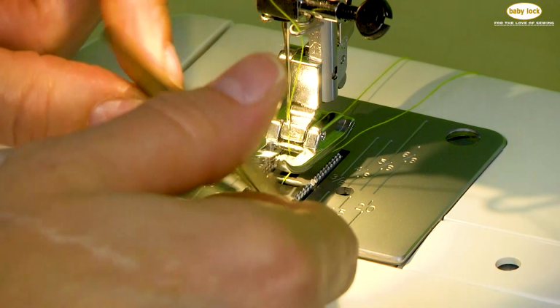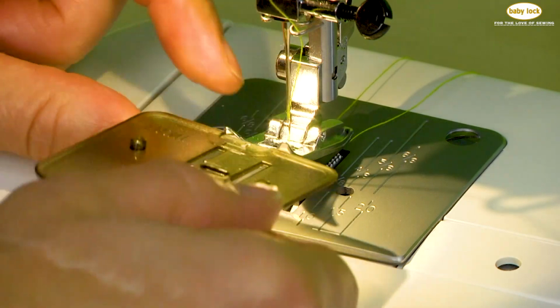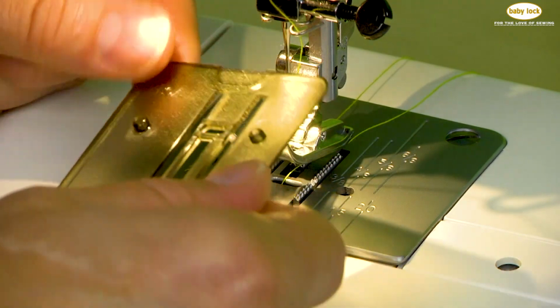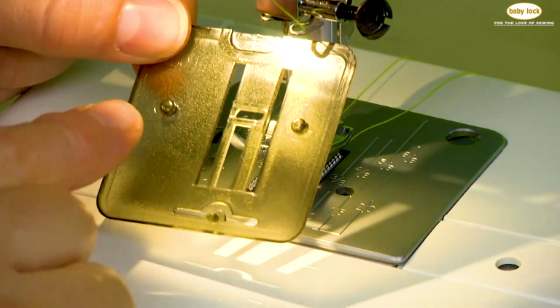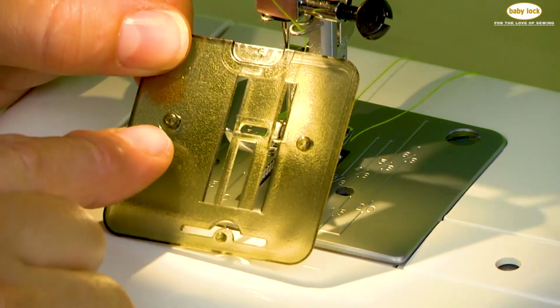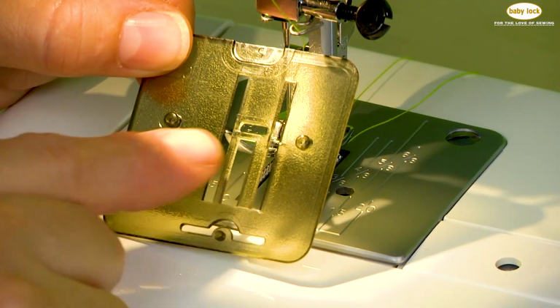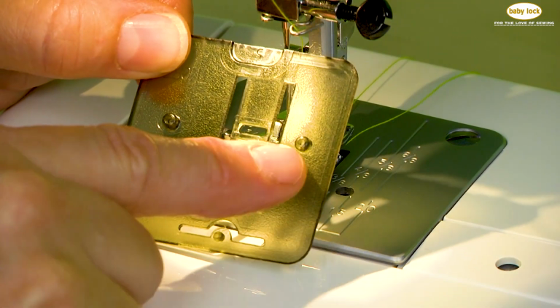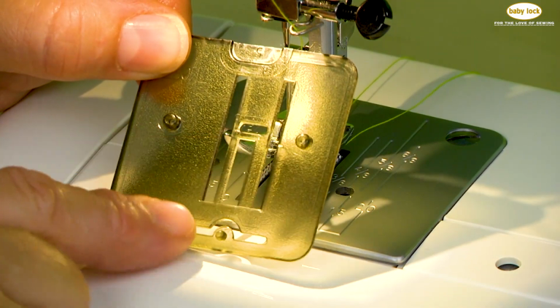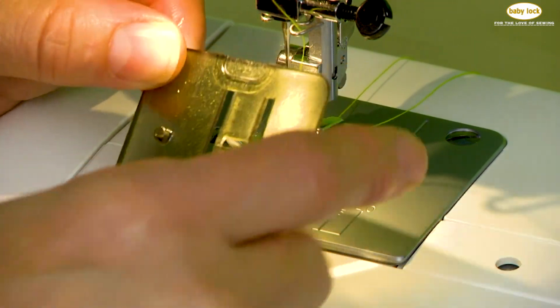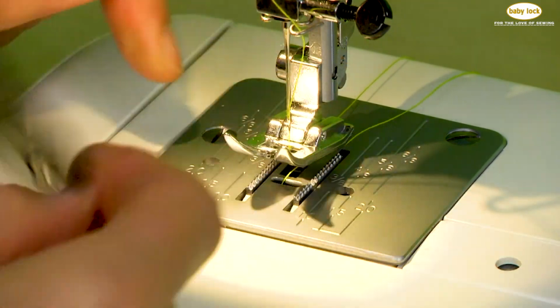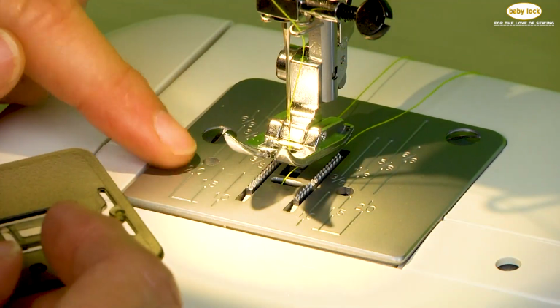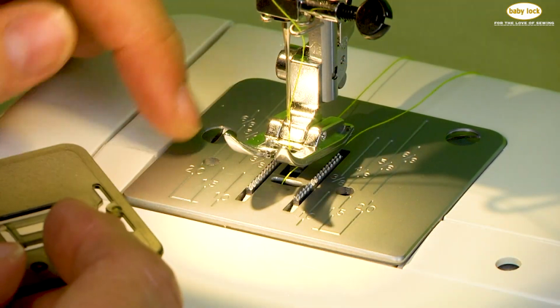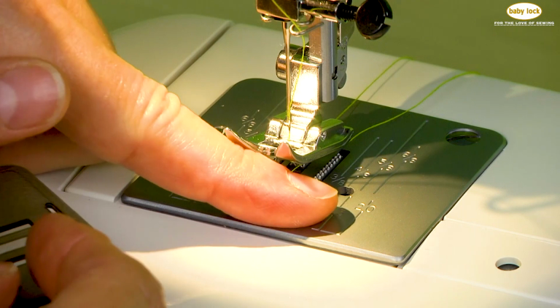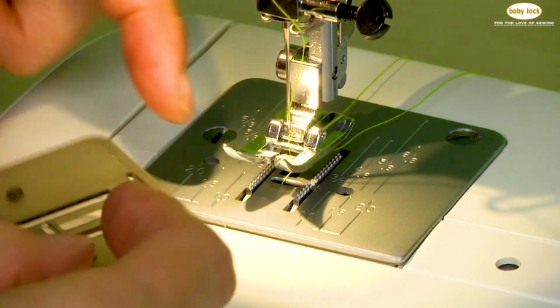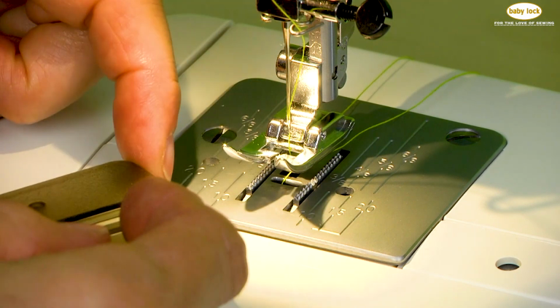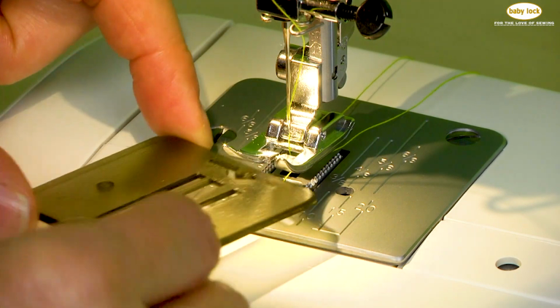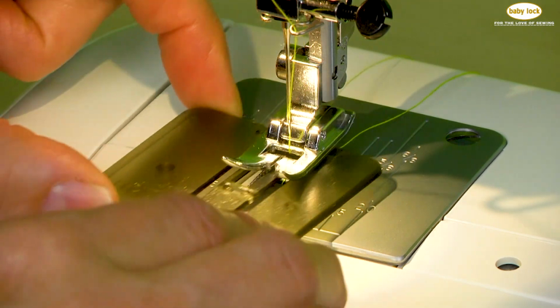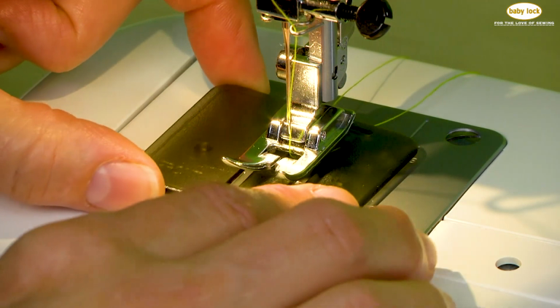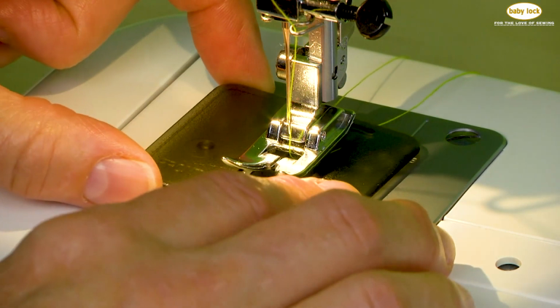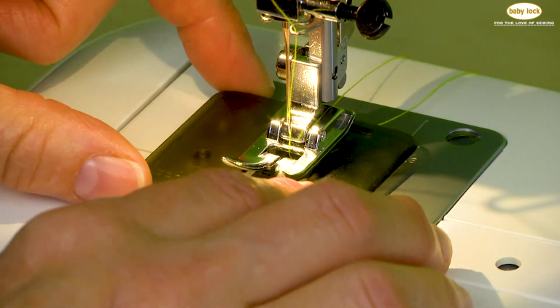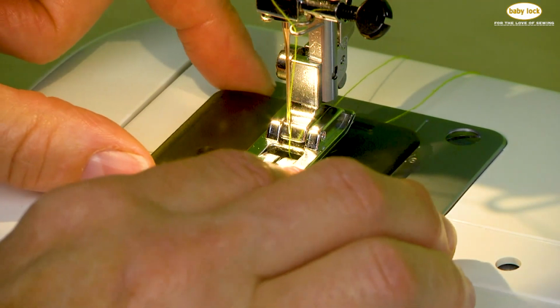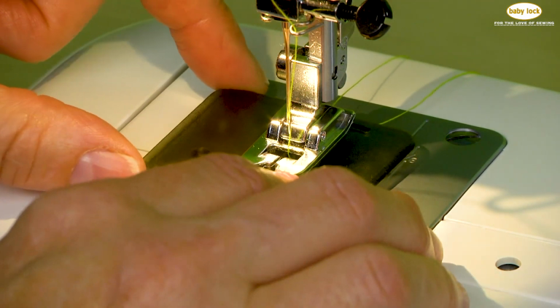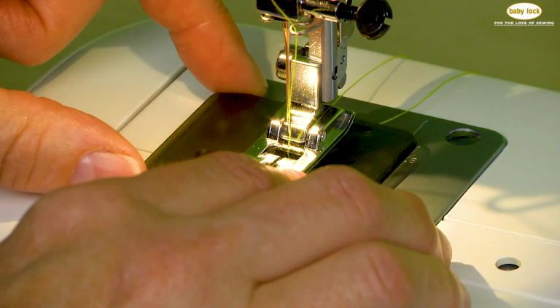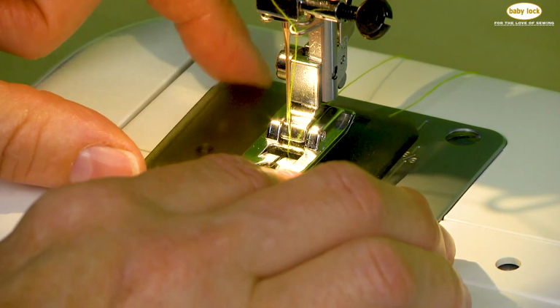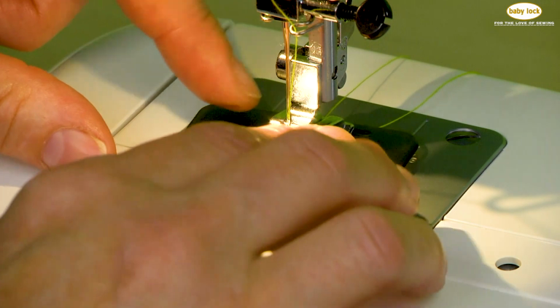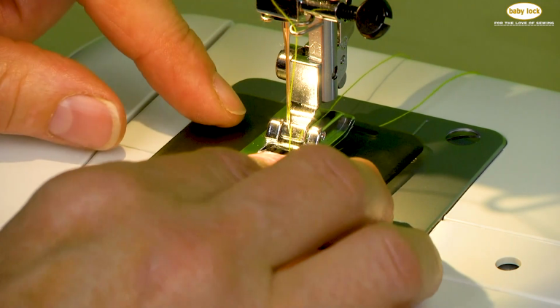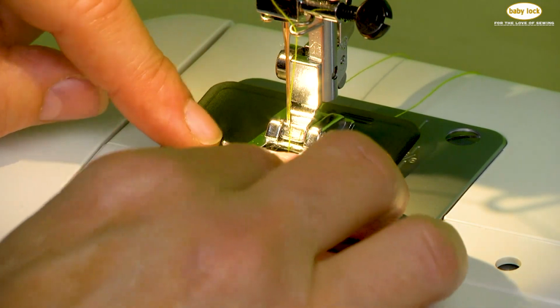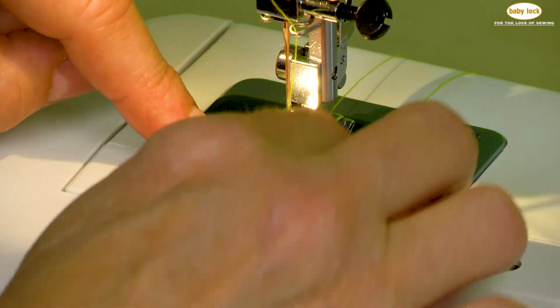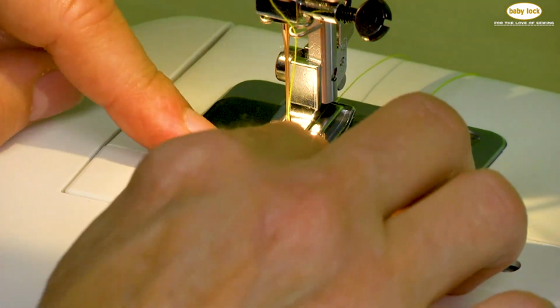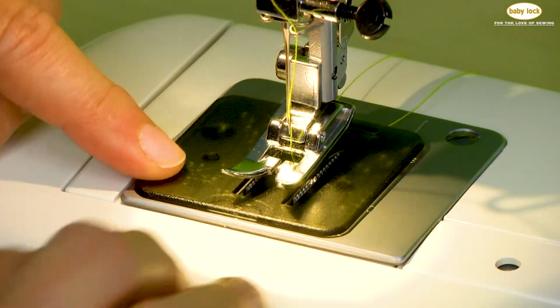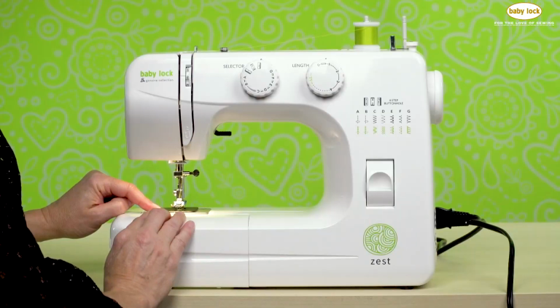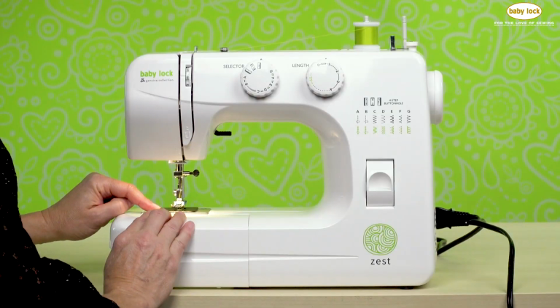On the back side you'll find that there are three pins. These pins fit in the three holes located on the needle plate. Simply align the pins with the holes and press down to put the darning plate in place.